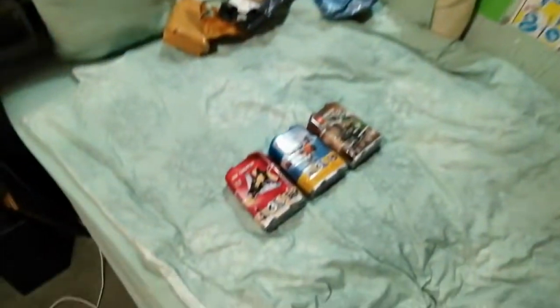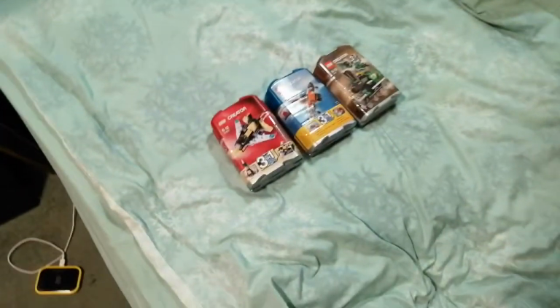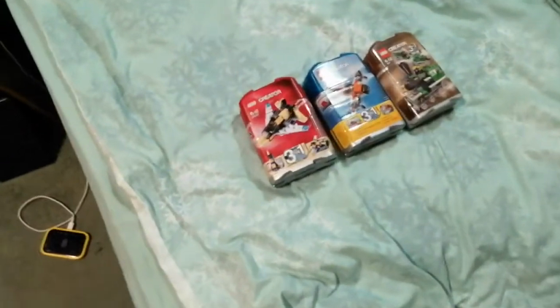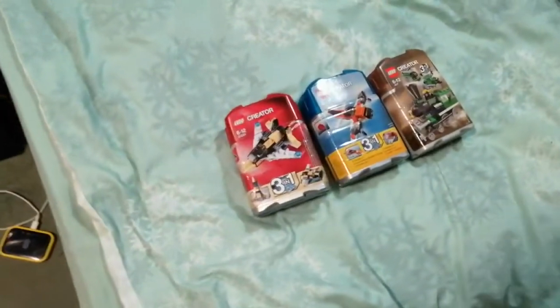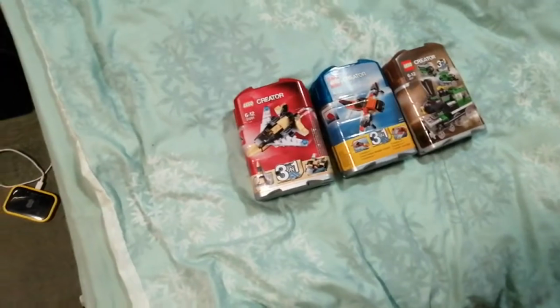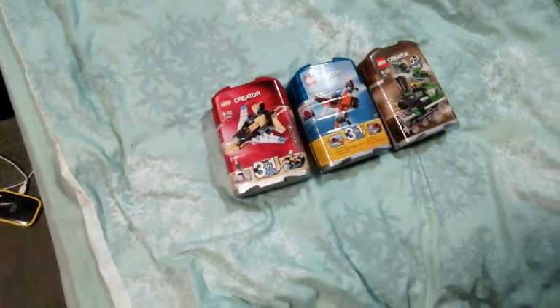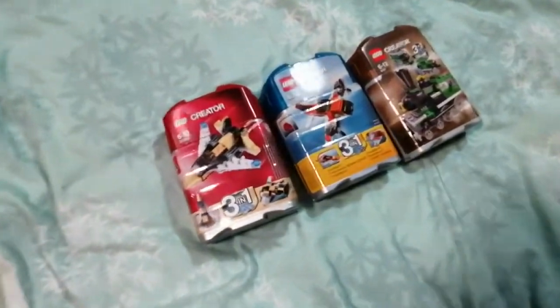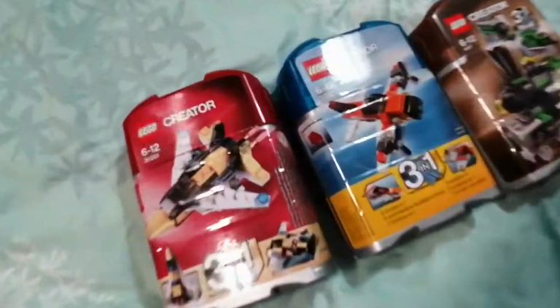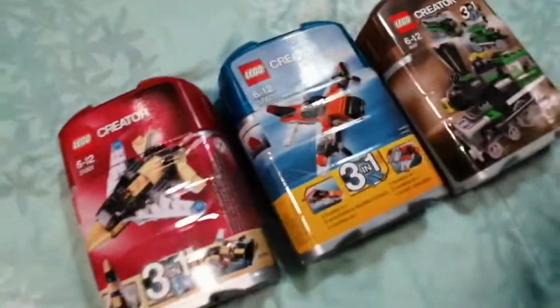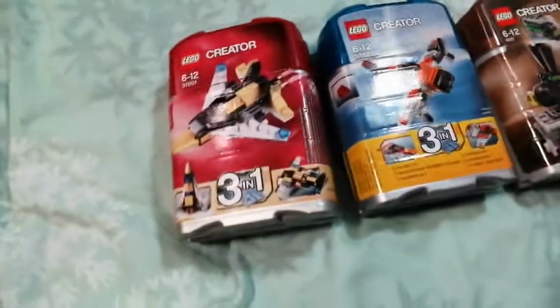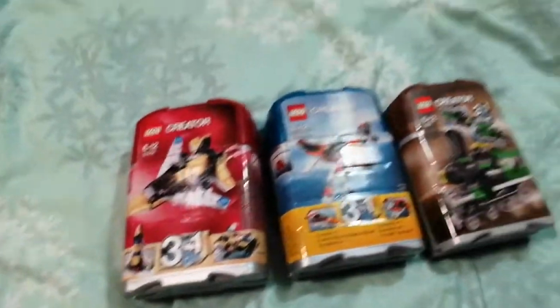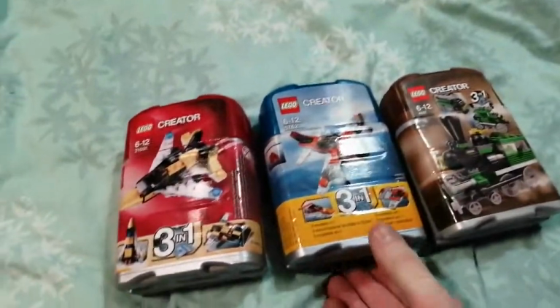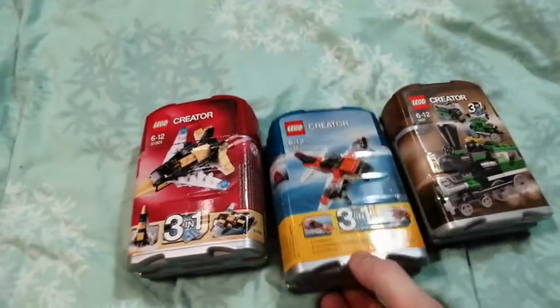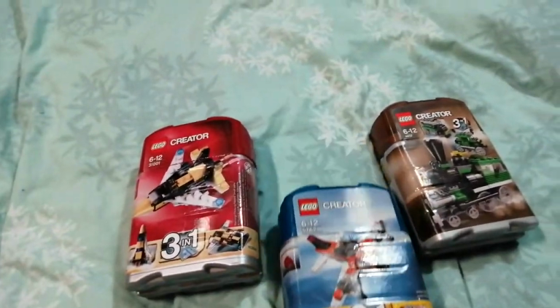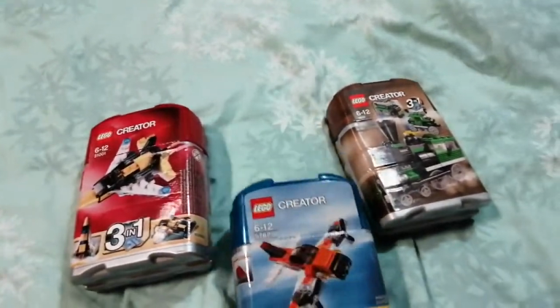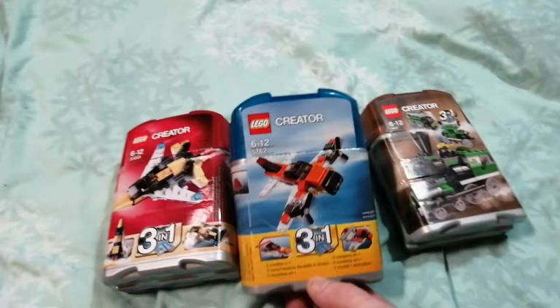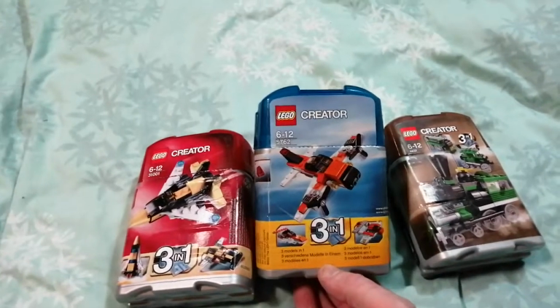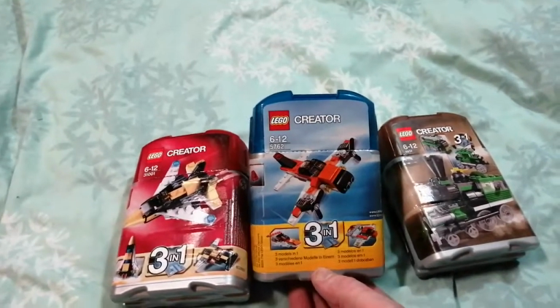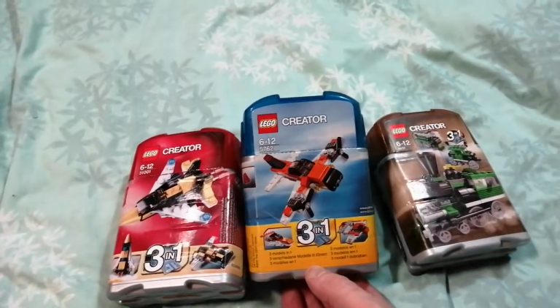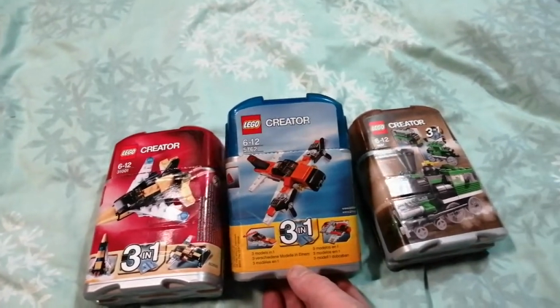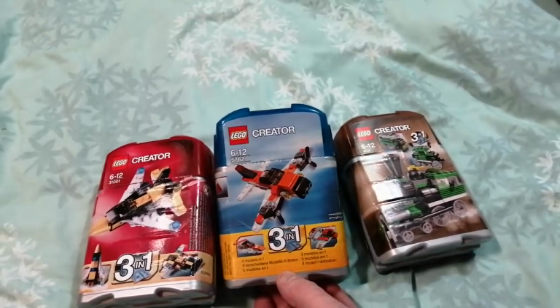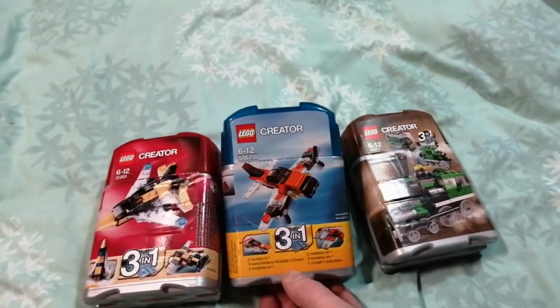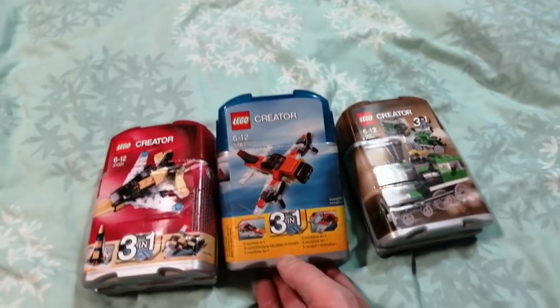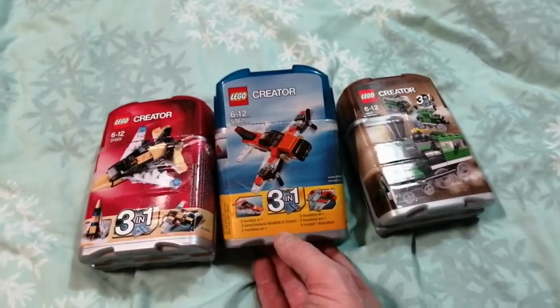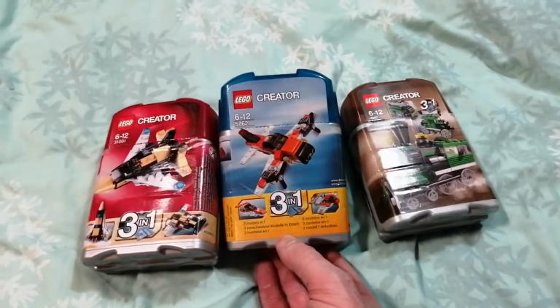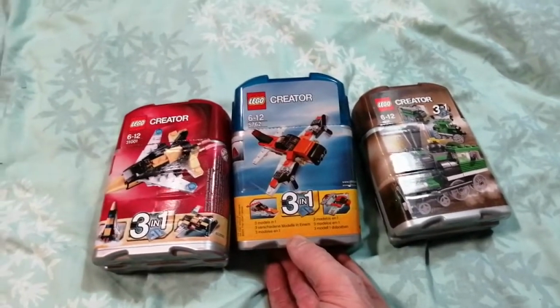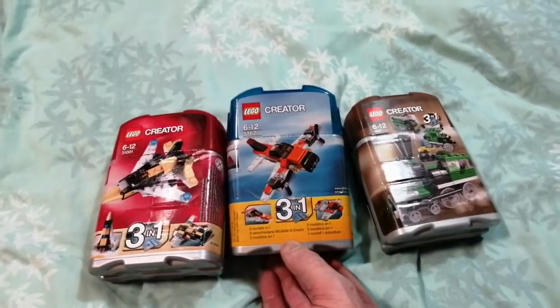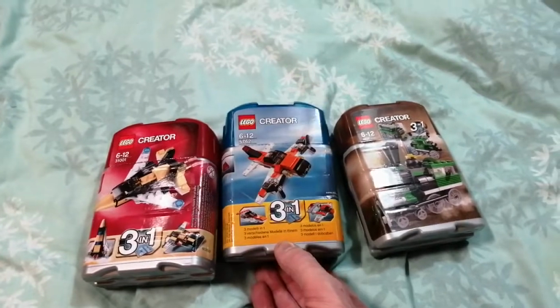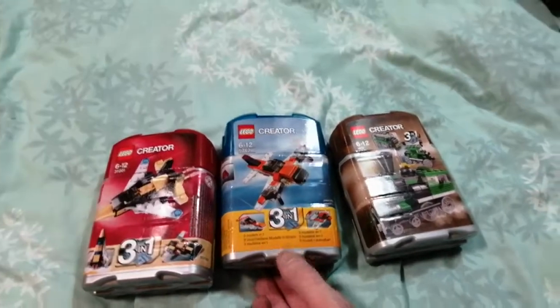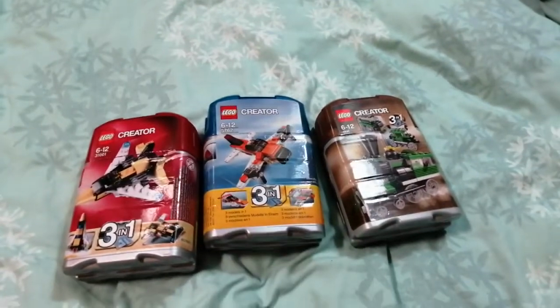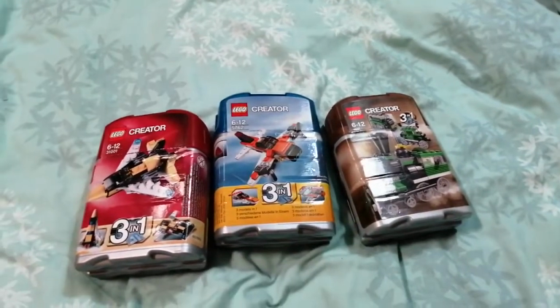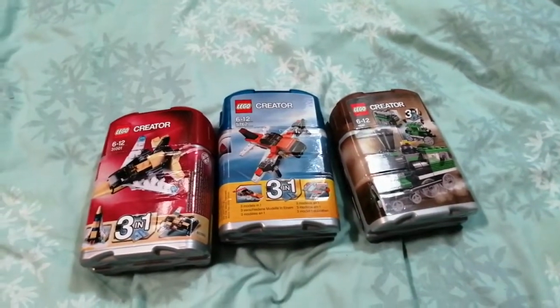So just another quick haul — there we go. Let me get the light off this. Basically that's my haul for this time, so thank you for watching, bye.